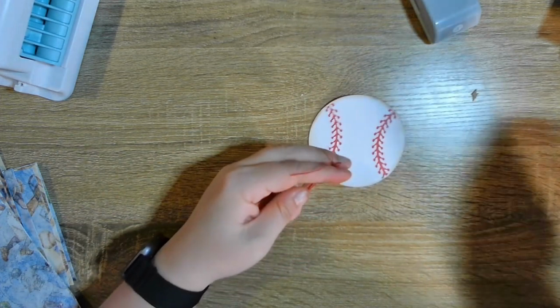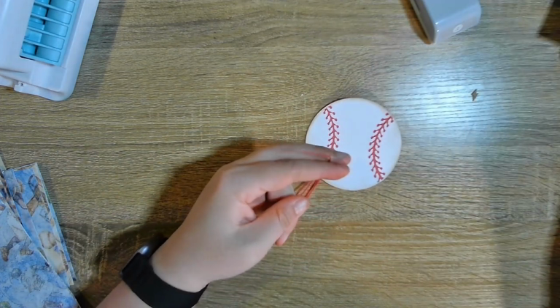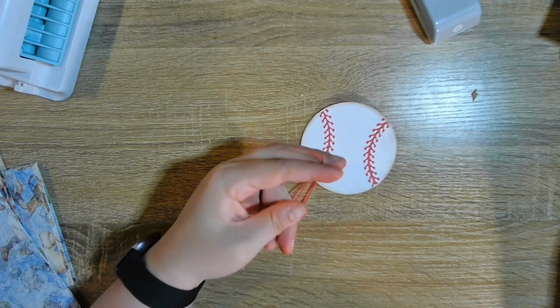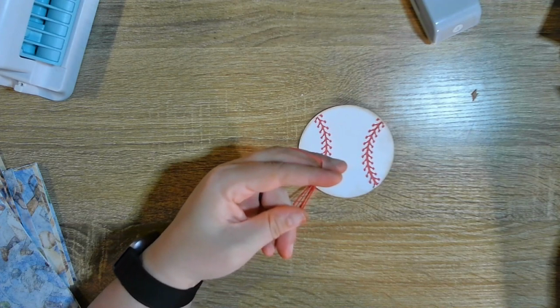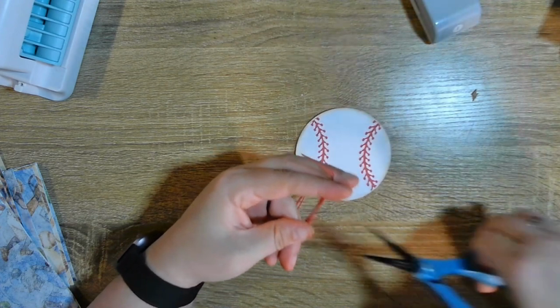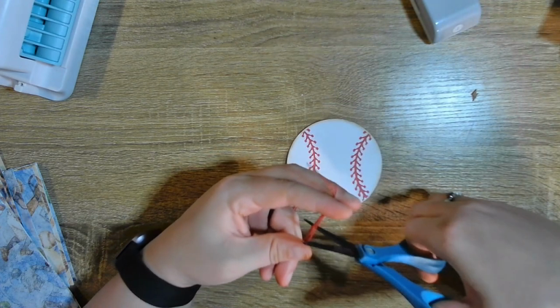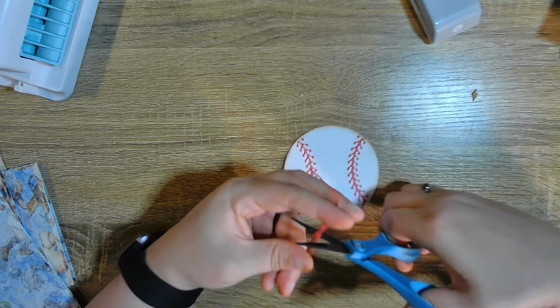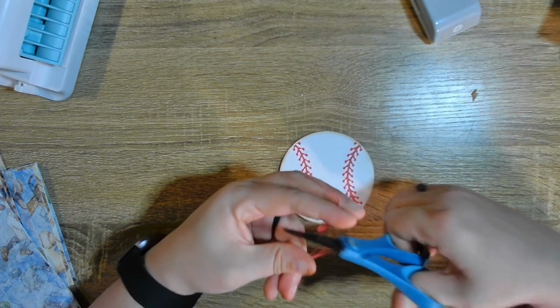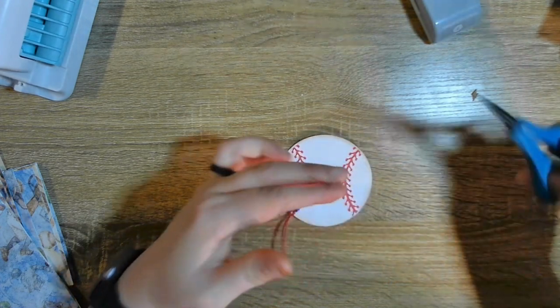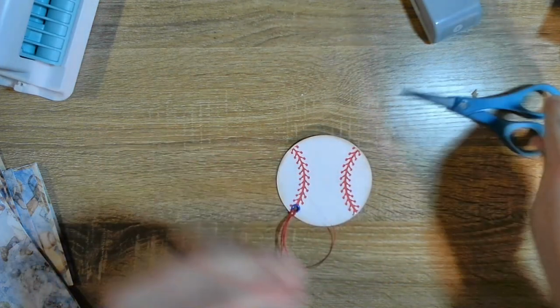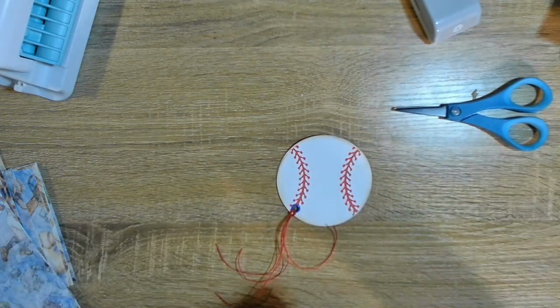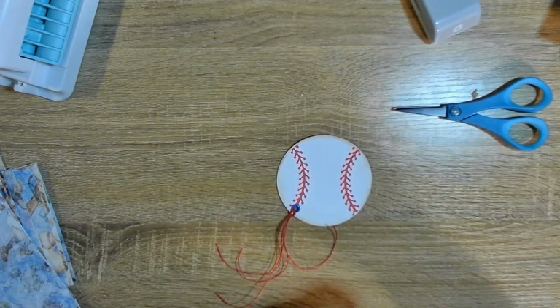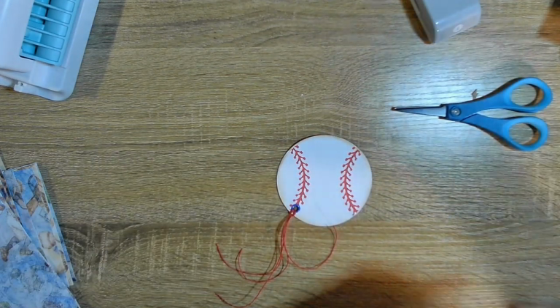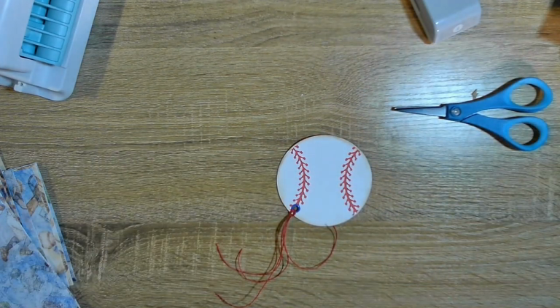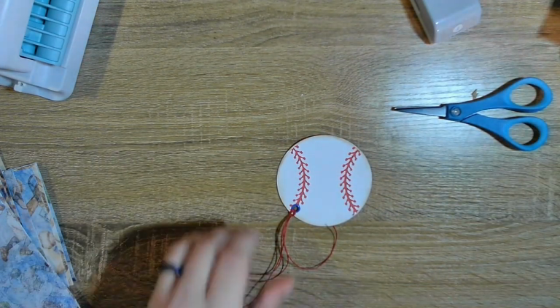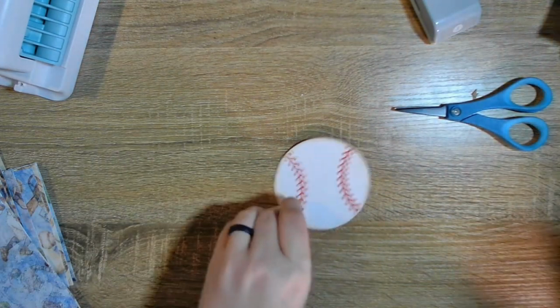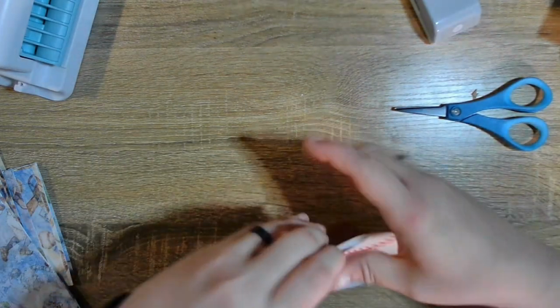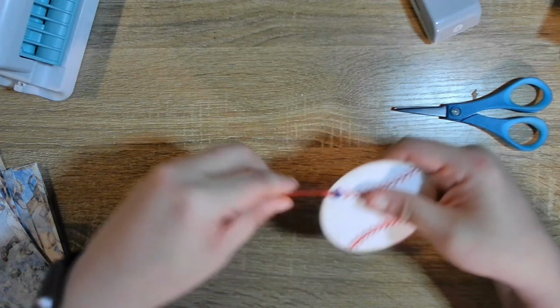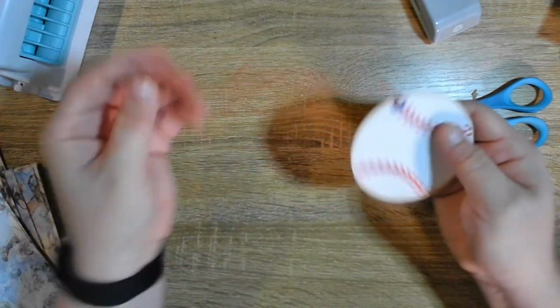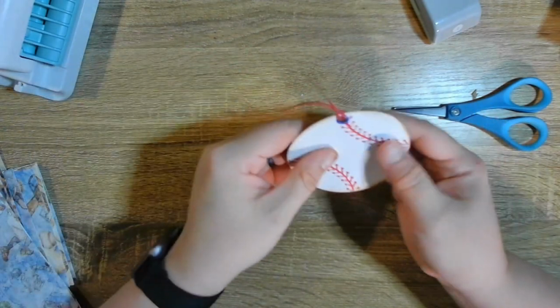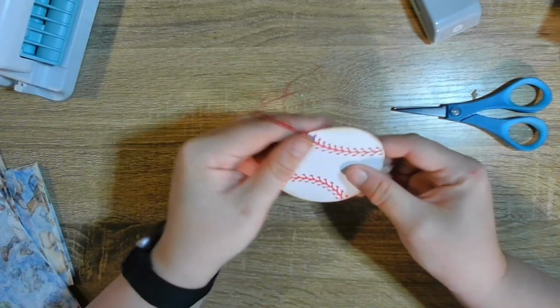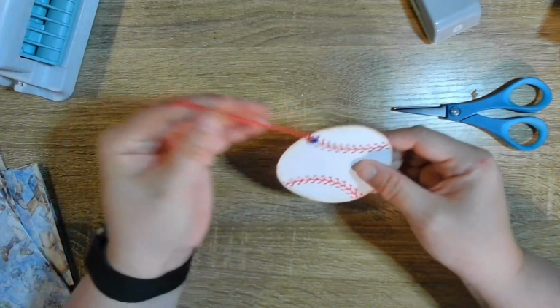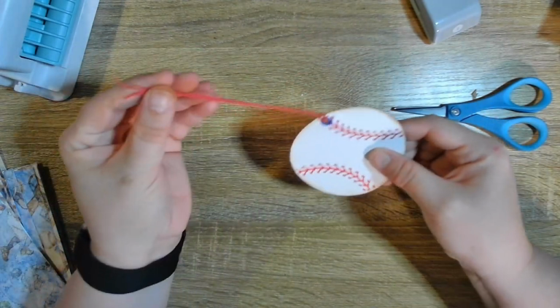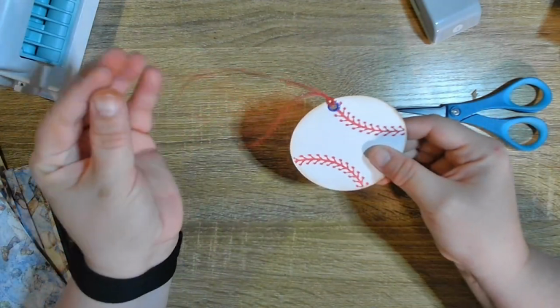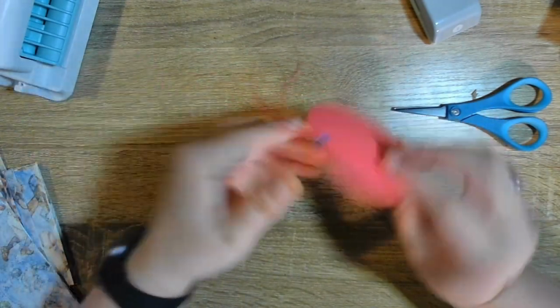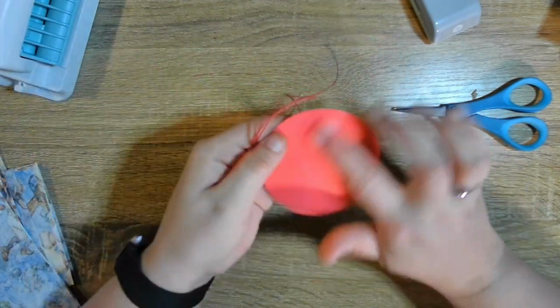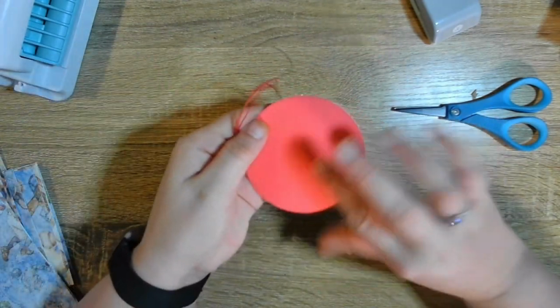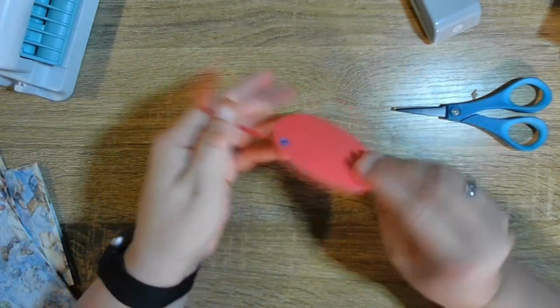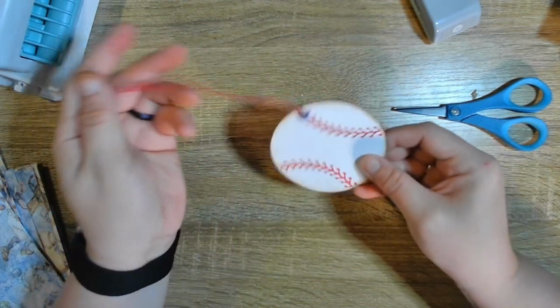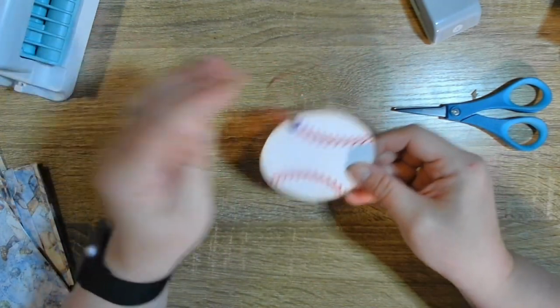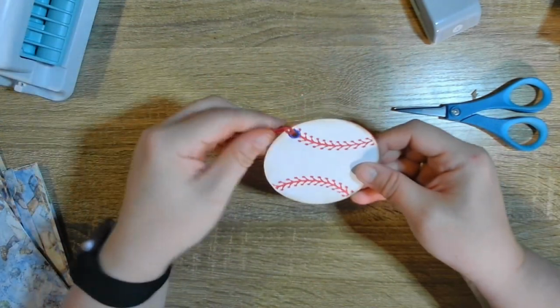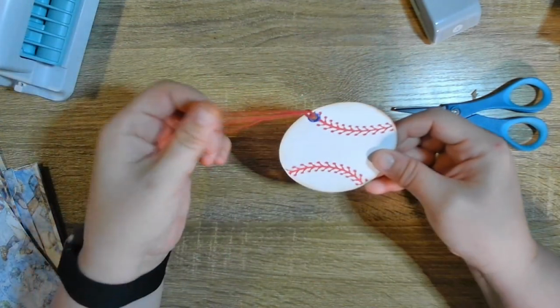Stick it through — here we go — and since there's an eyelet in I can pull it a little tighter than I normally would, and then trim it. There we go — now we have a baseball tag for journaling or just decoration.